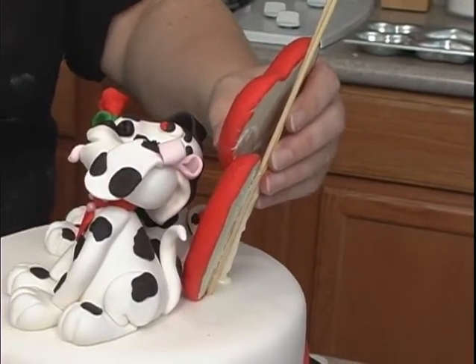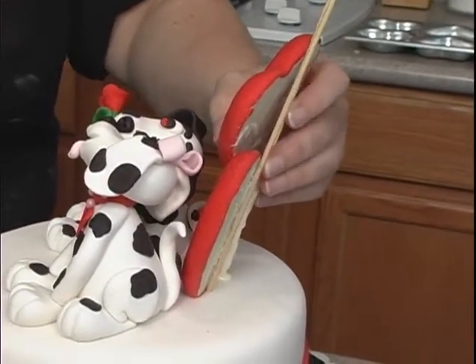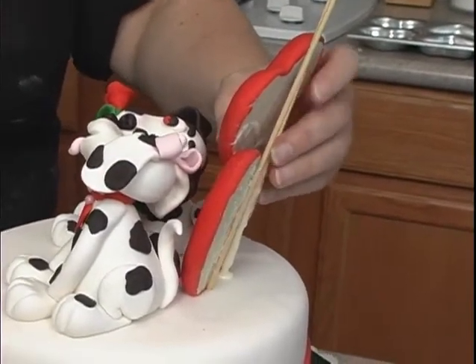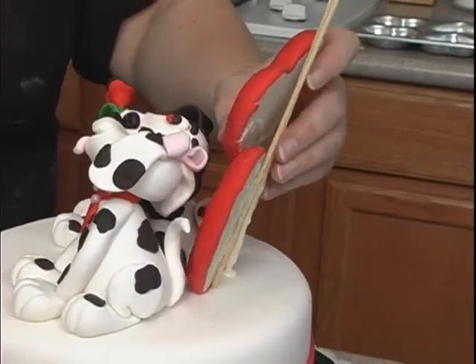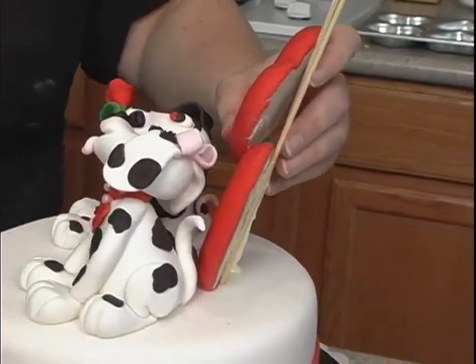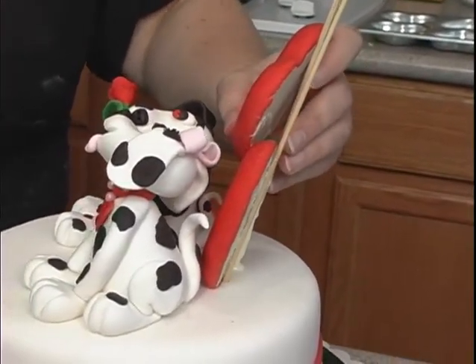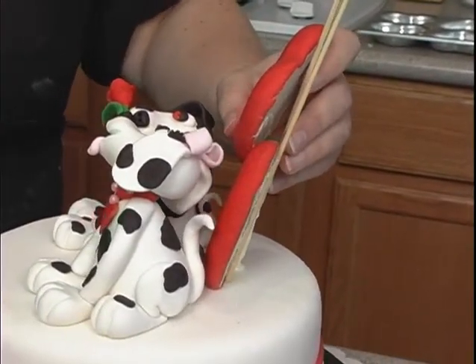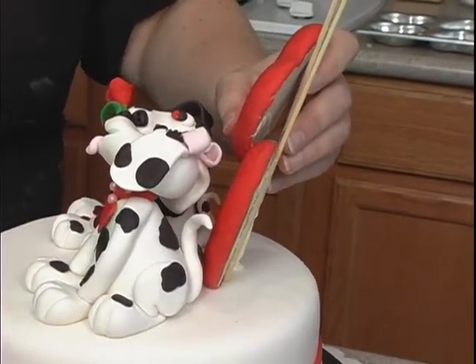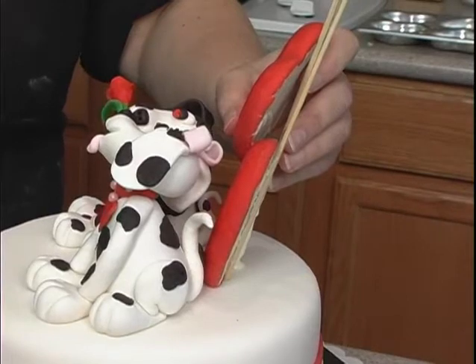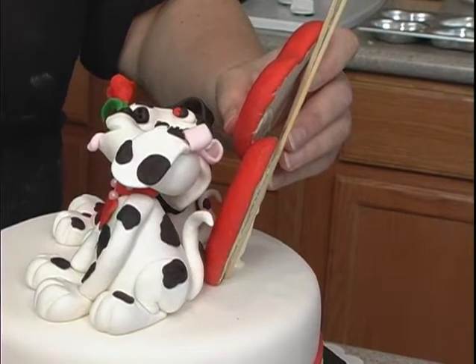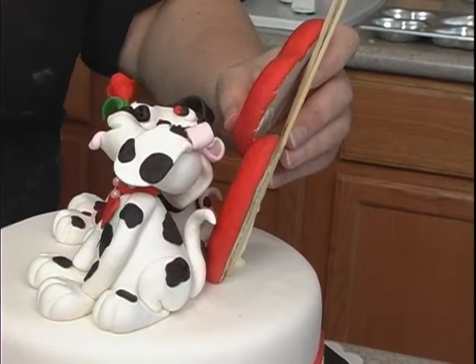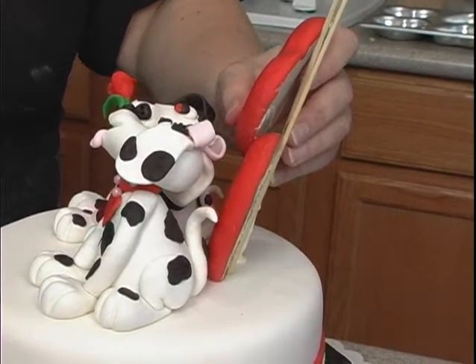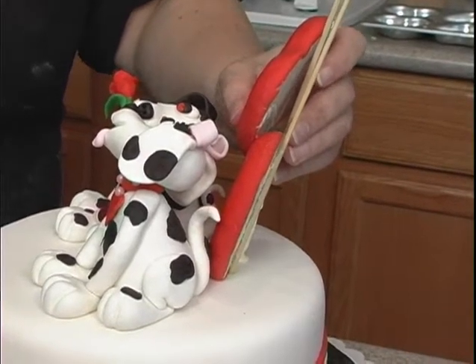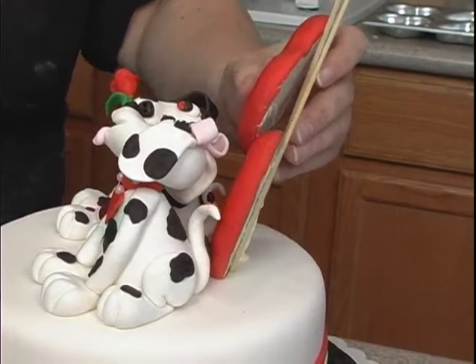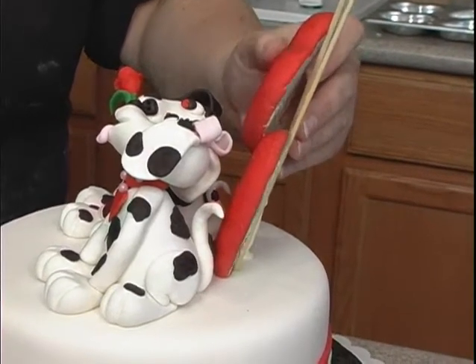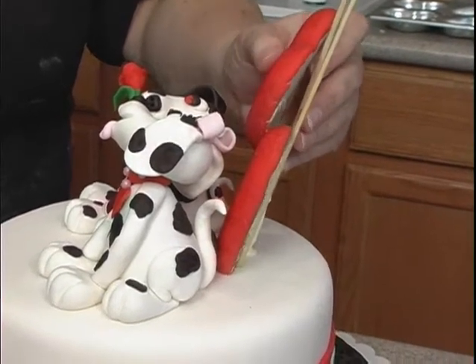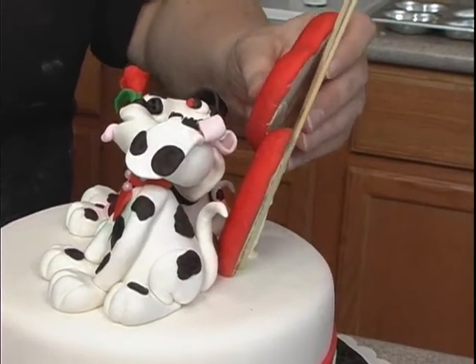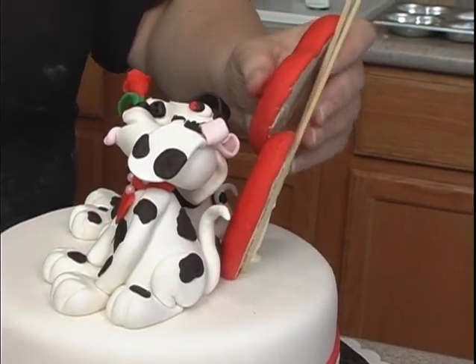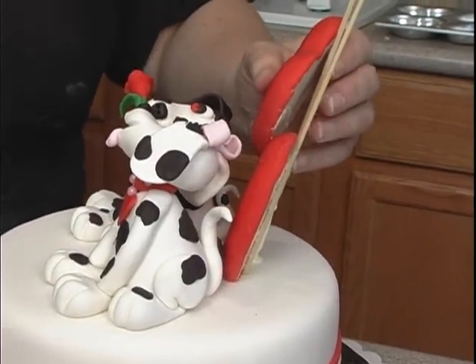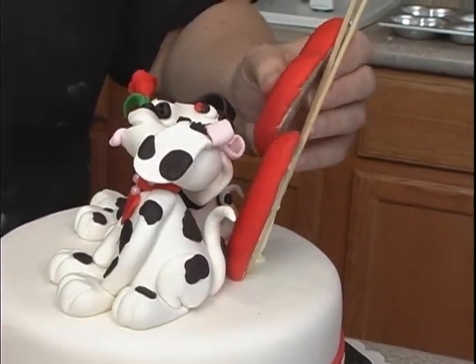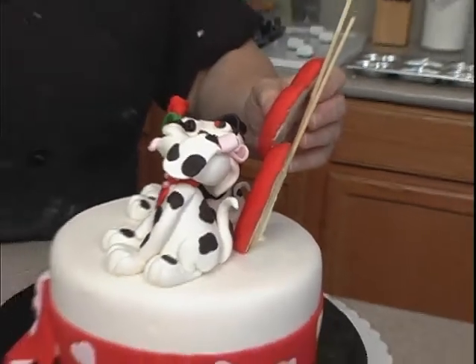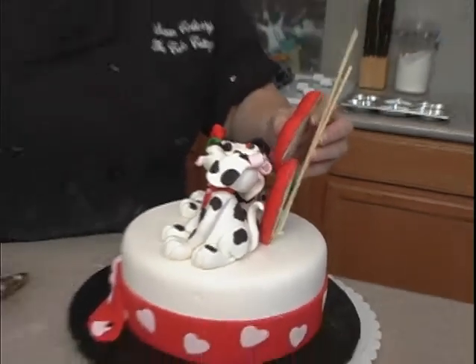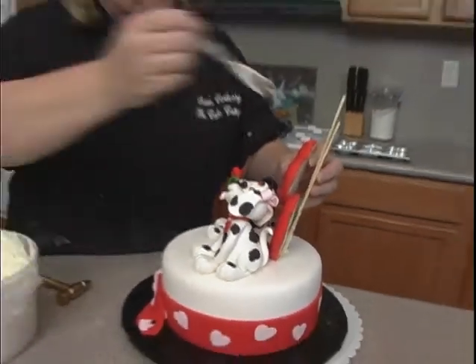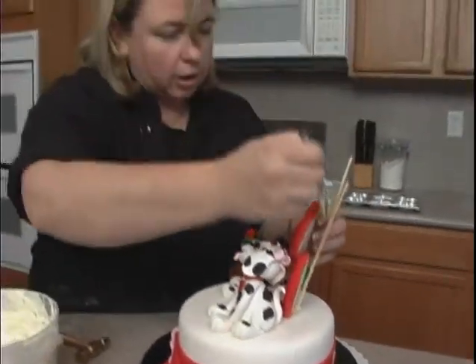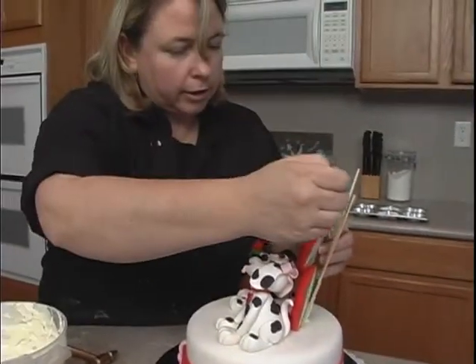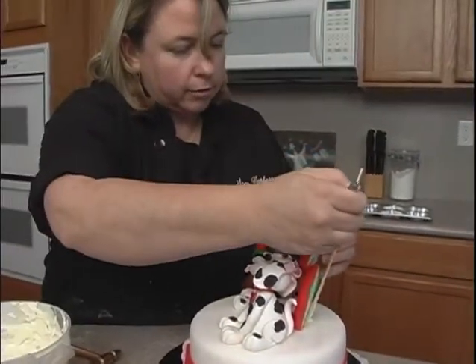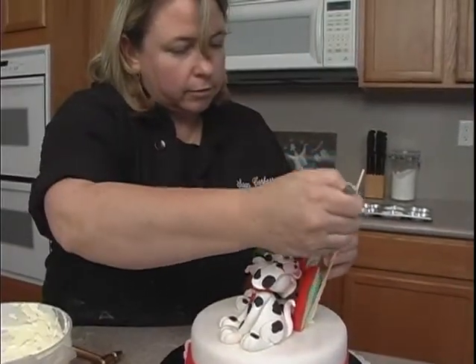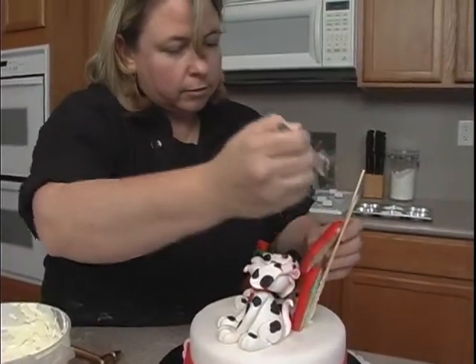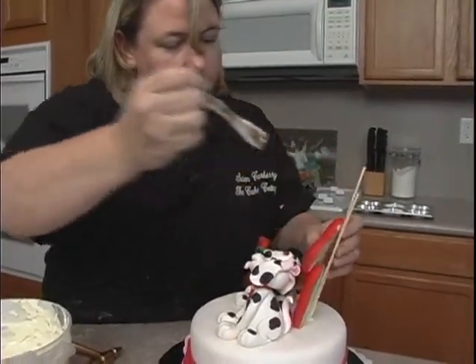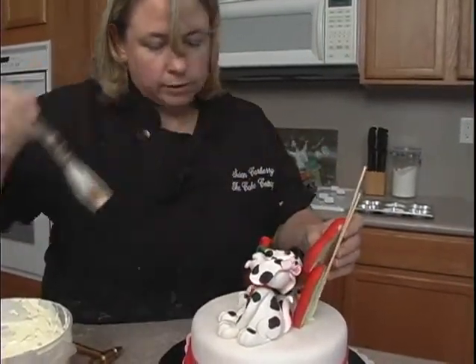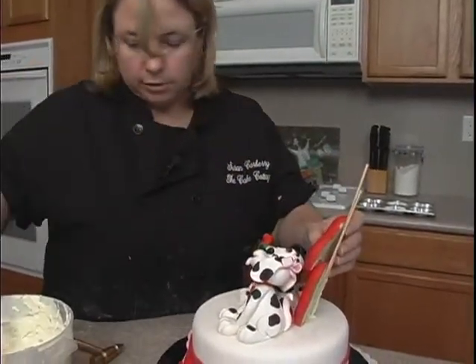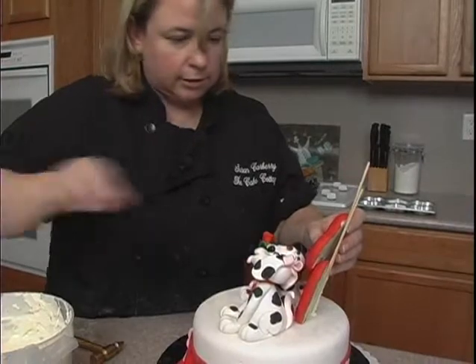Do this one like this. Just hold that for a second to secure that bottom part. Then what I need to do is take some chocolate here and secure it to the stick.